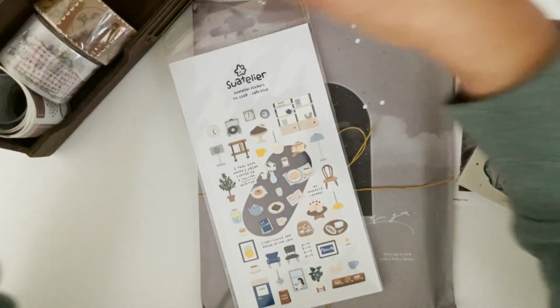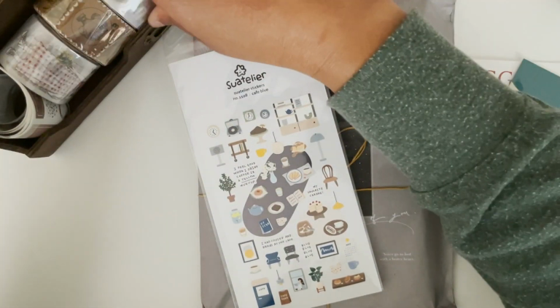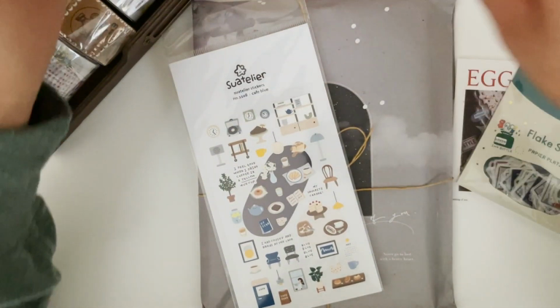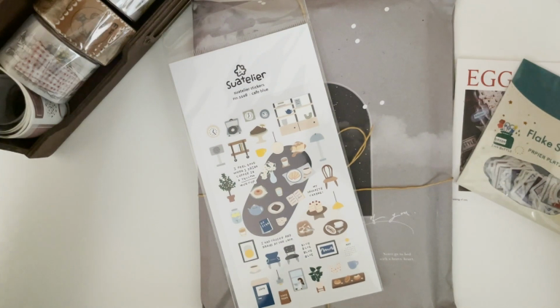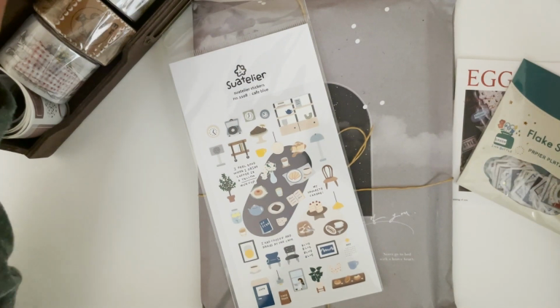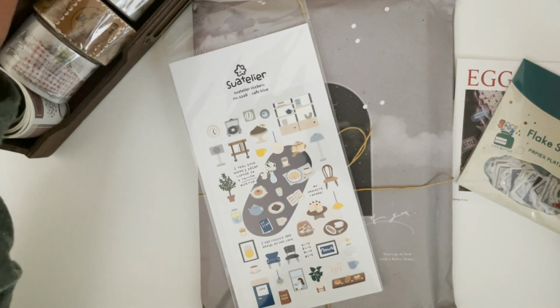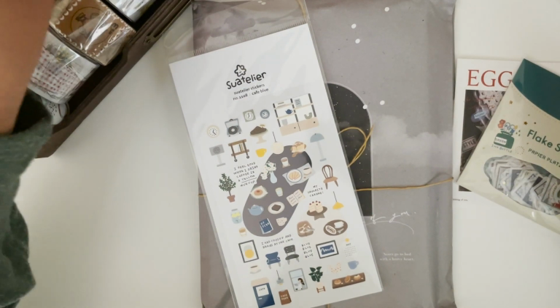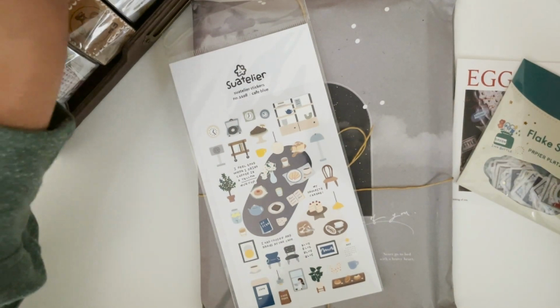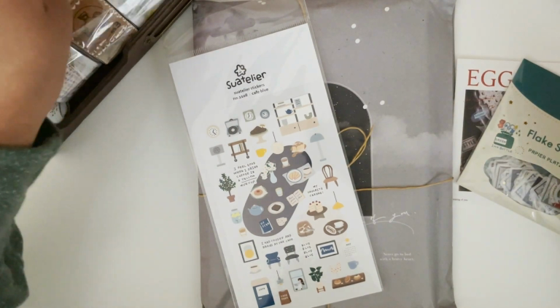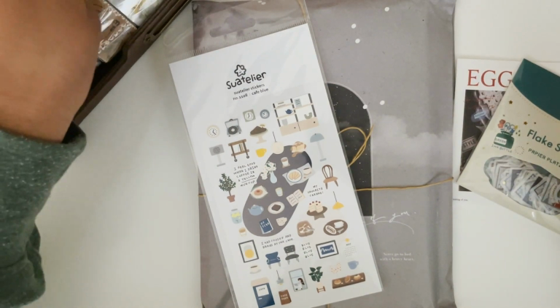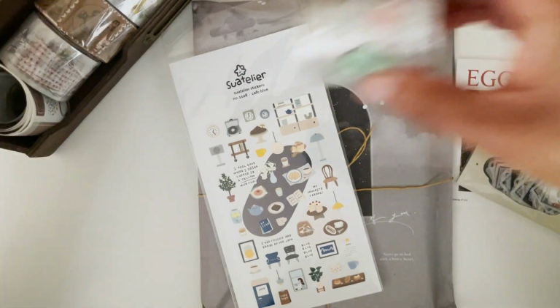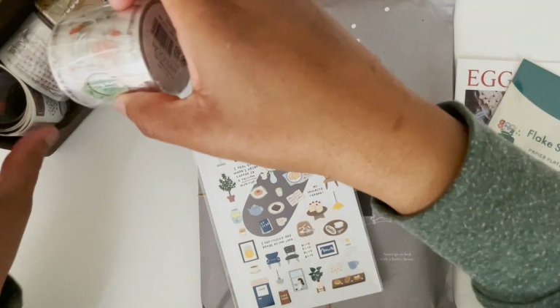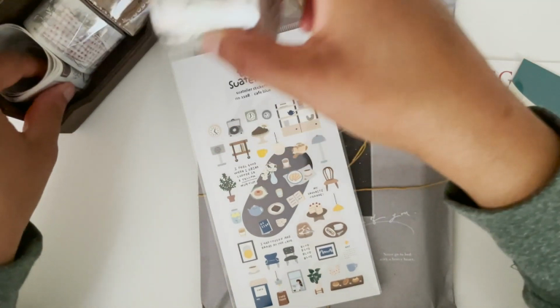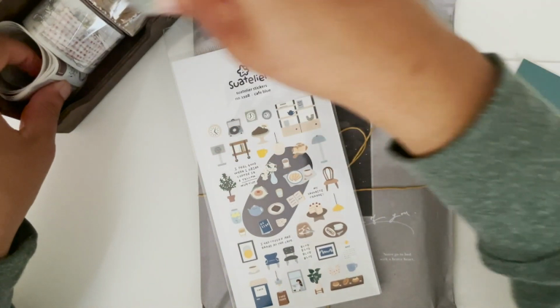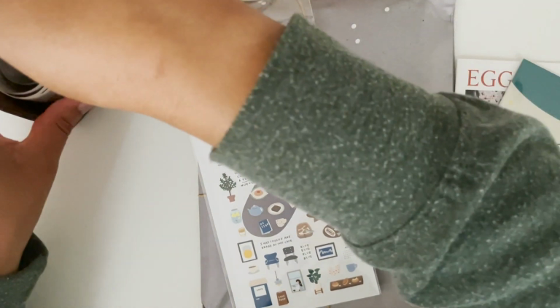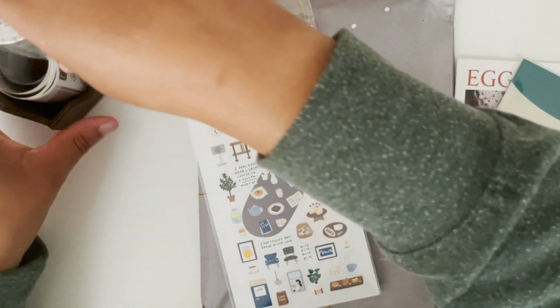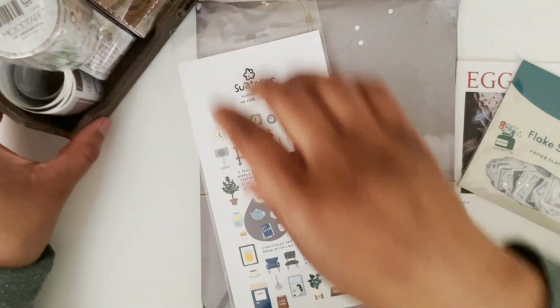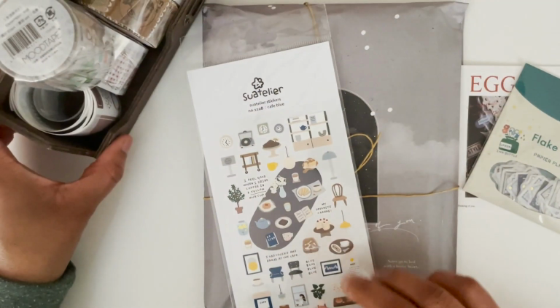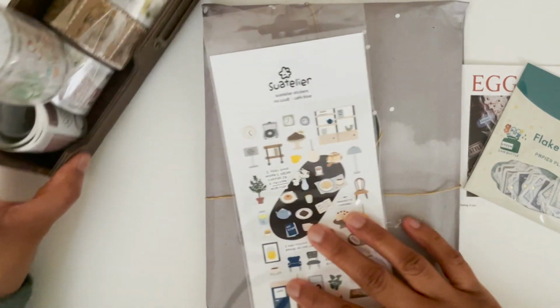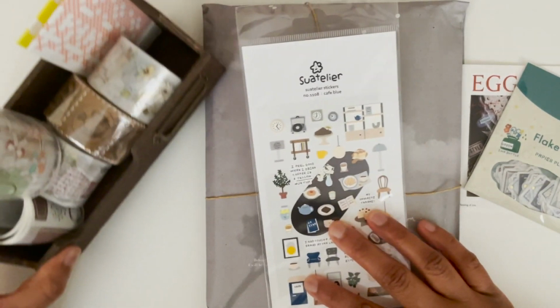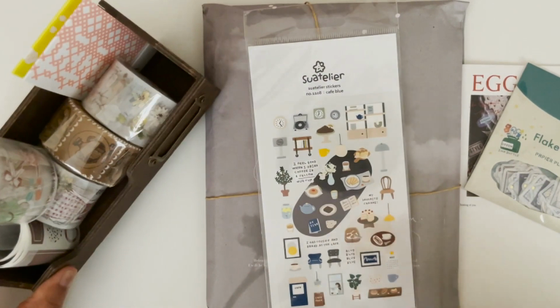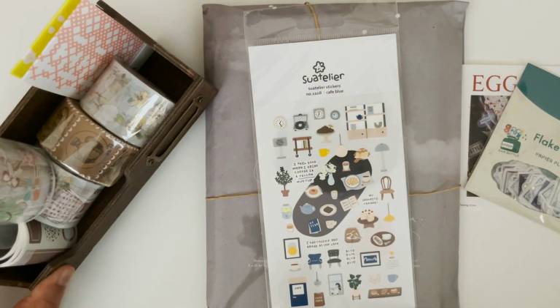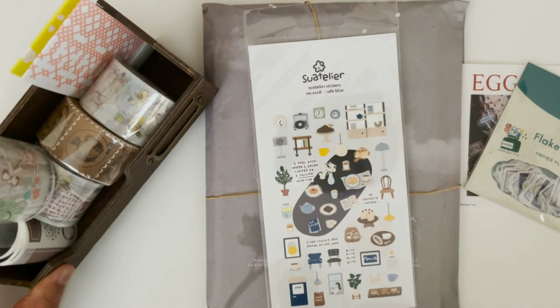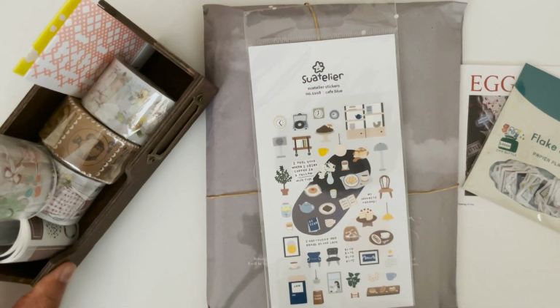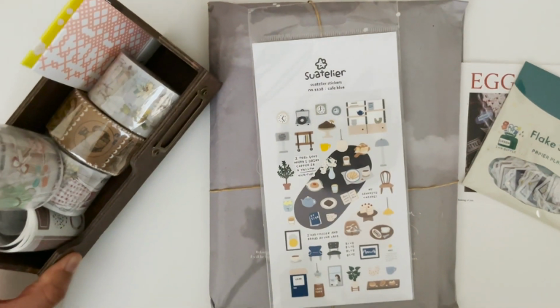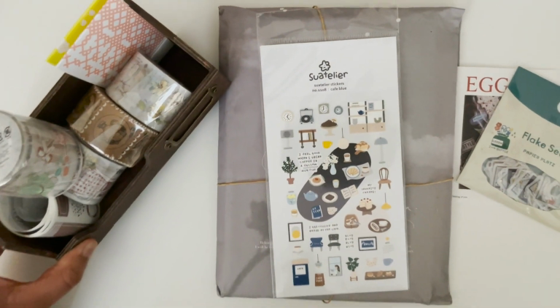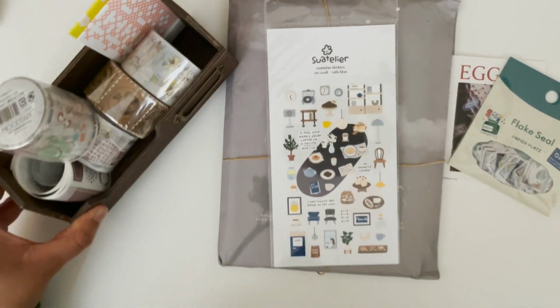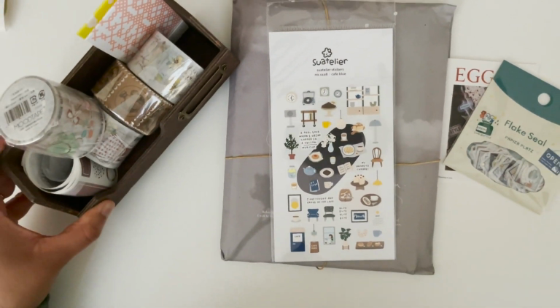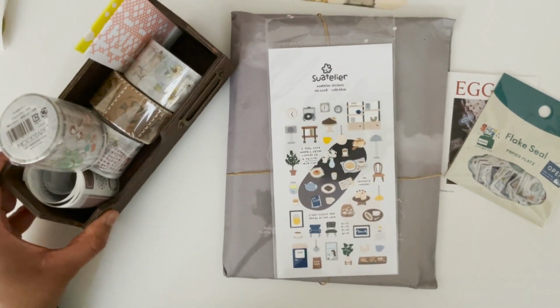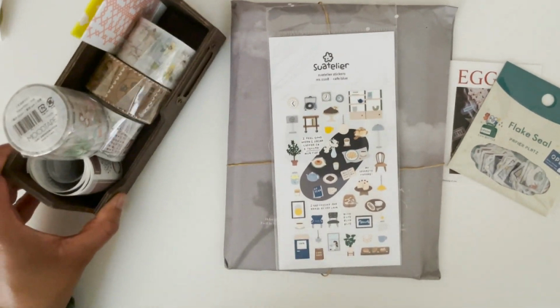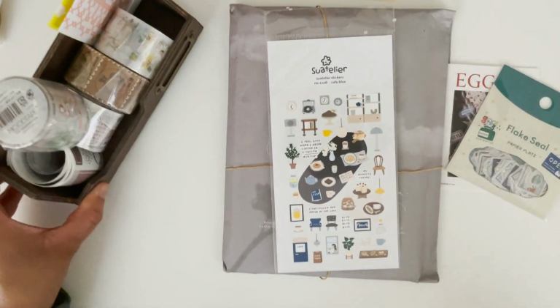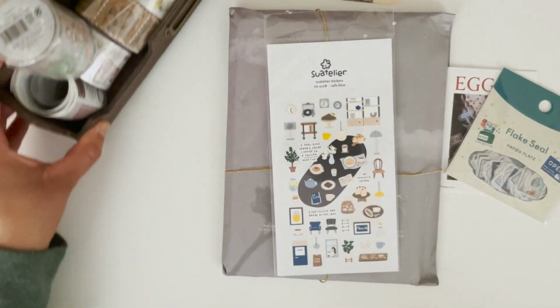Definitely not enough space for everything, but it will work for now. Let me zoom out just a little.